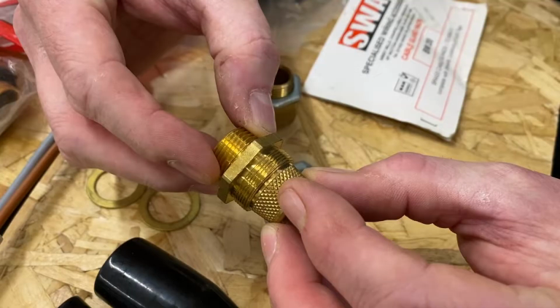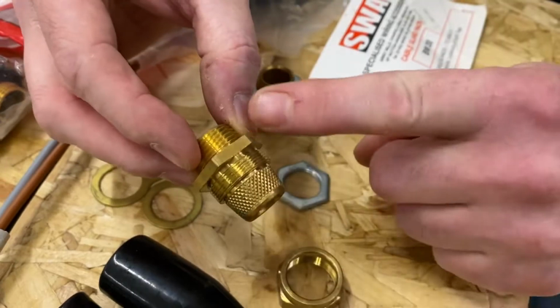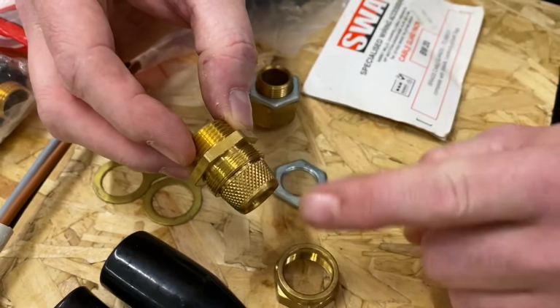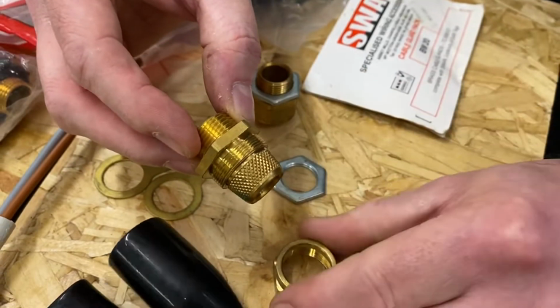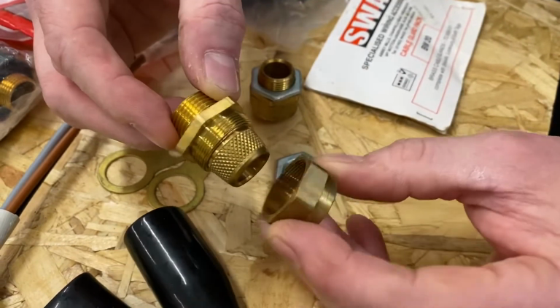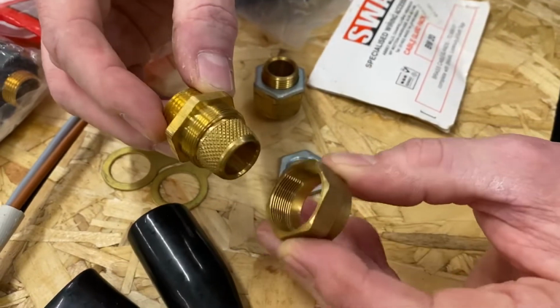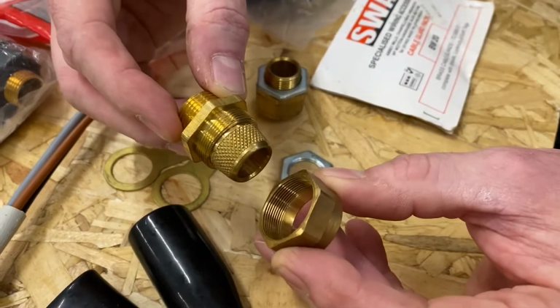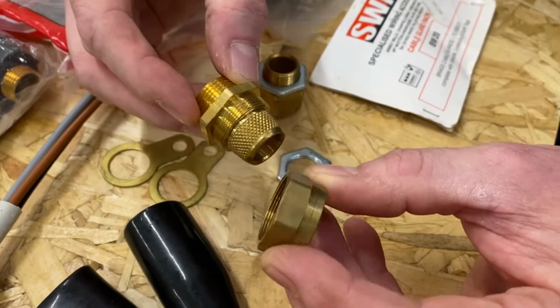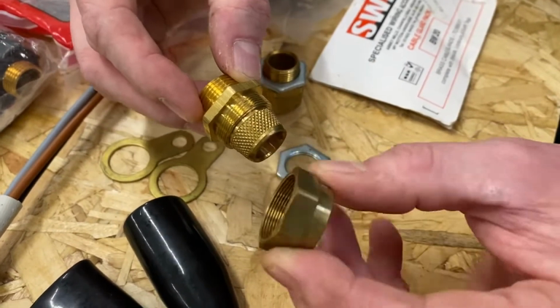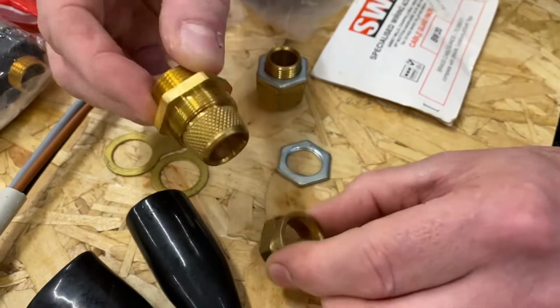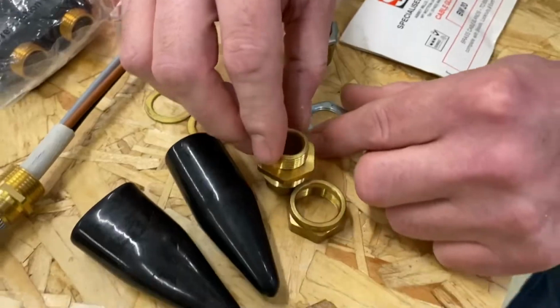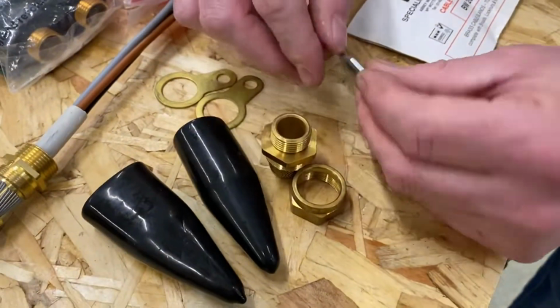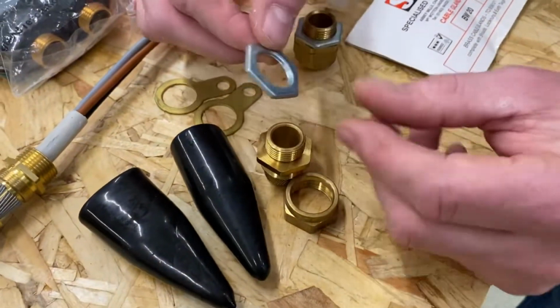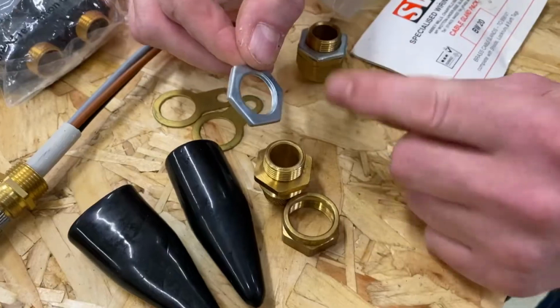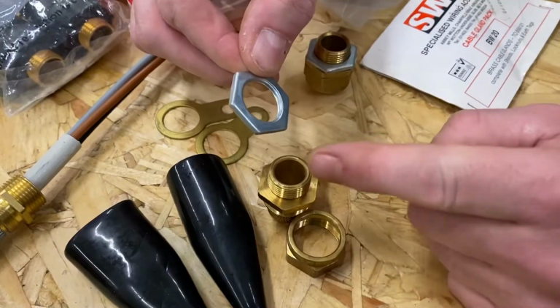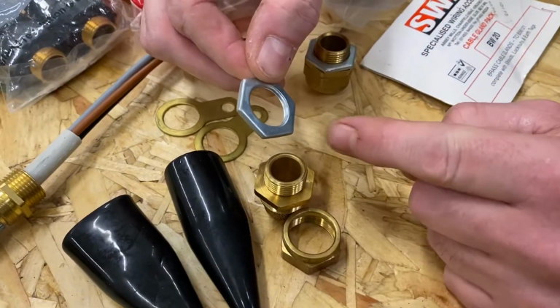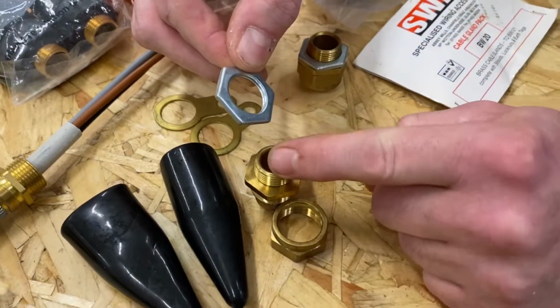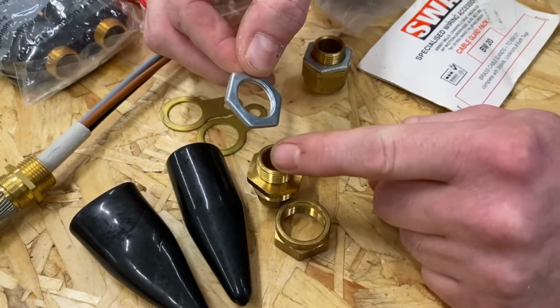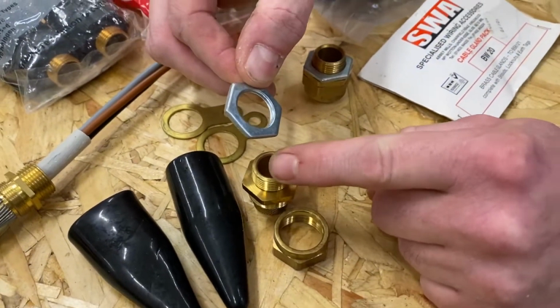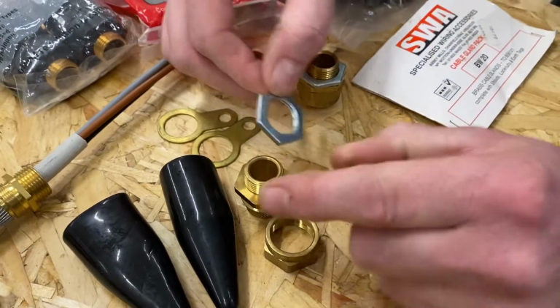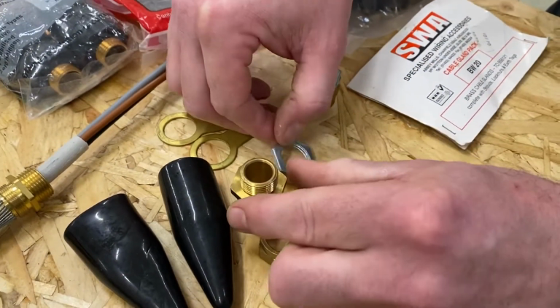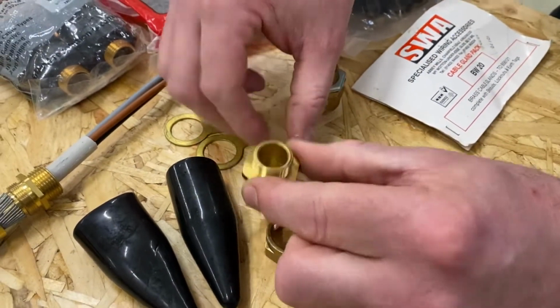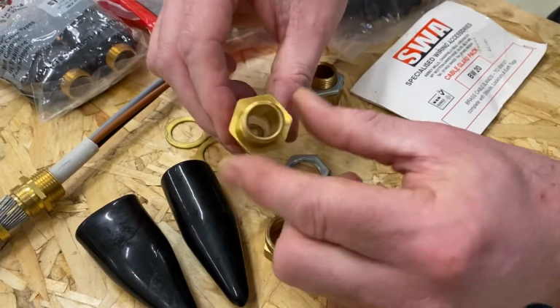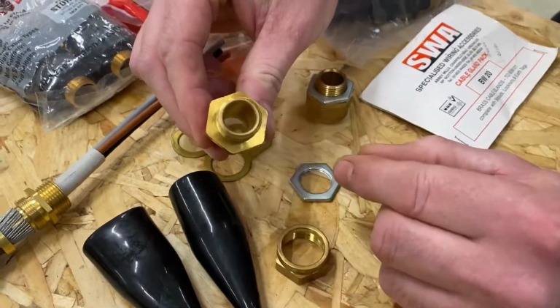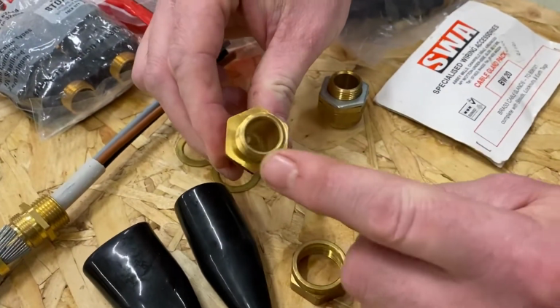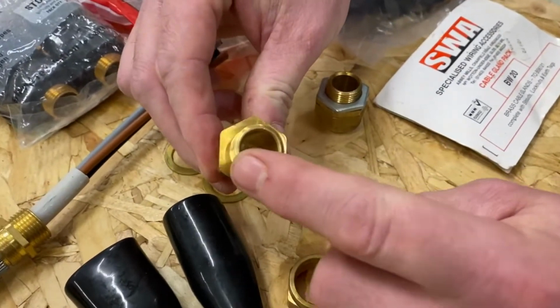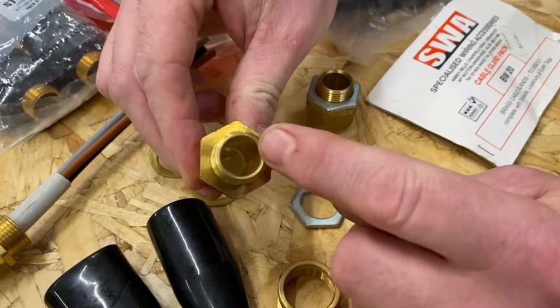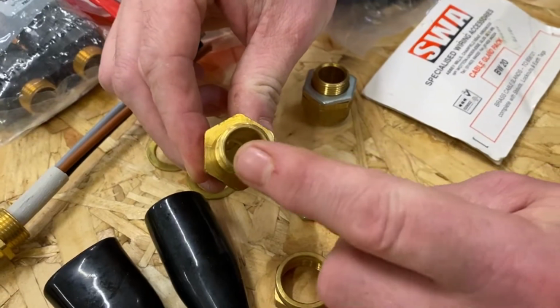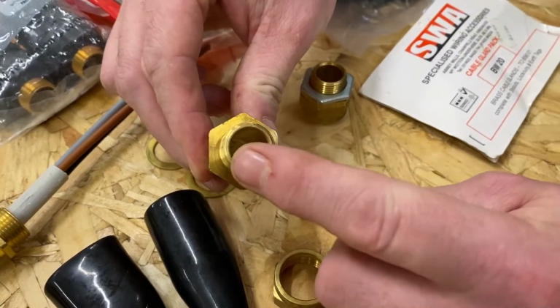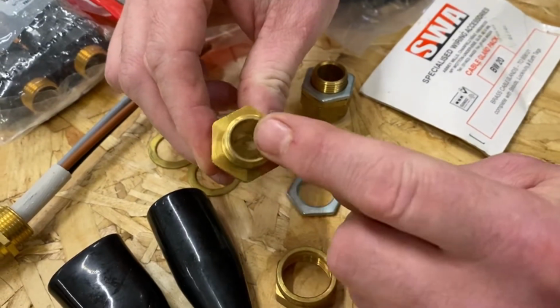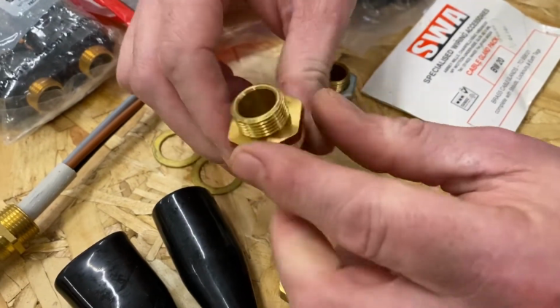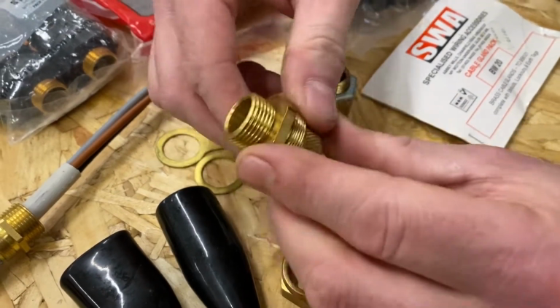These are all made of brass. So we've got a brass gland nut and gland body. We've got a lock nut — of course it's 20 mil because this body here is also 20 mil. When we say BW20, we're talking about the diameter of the actual gland itself.